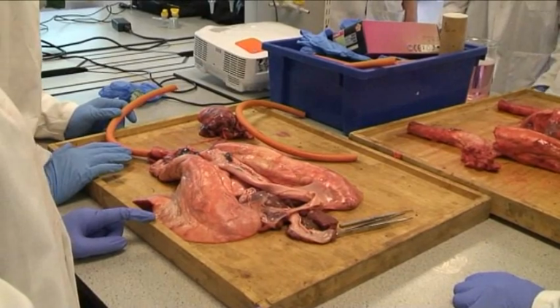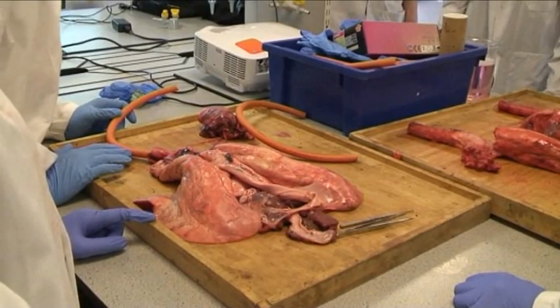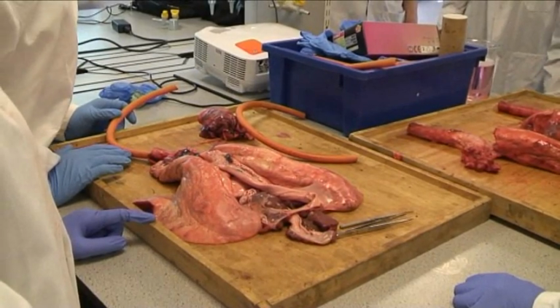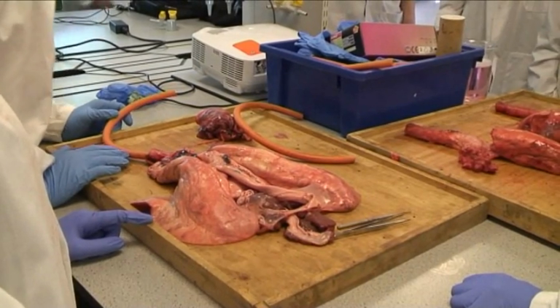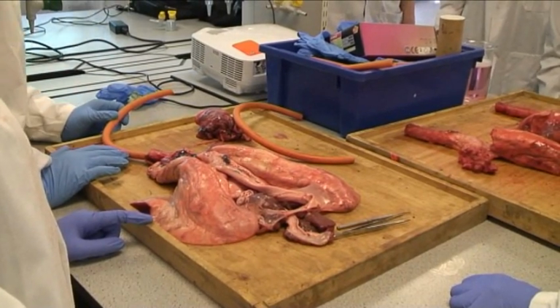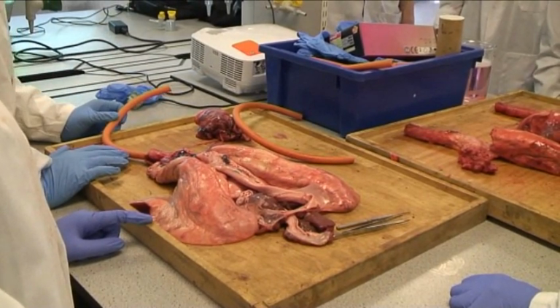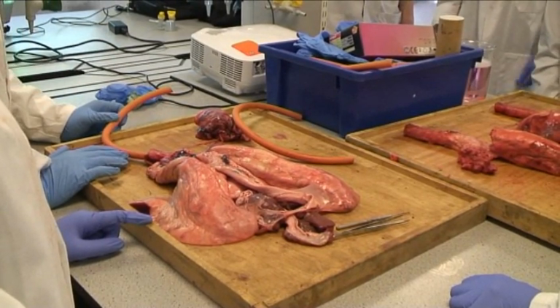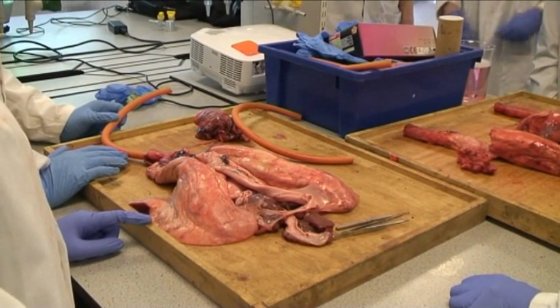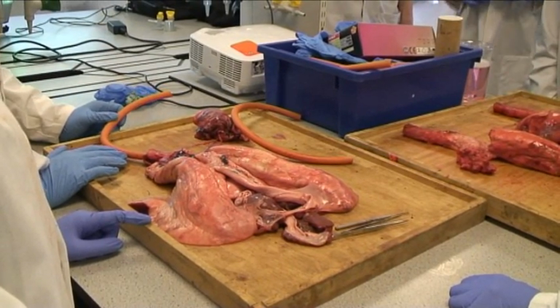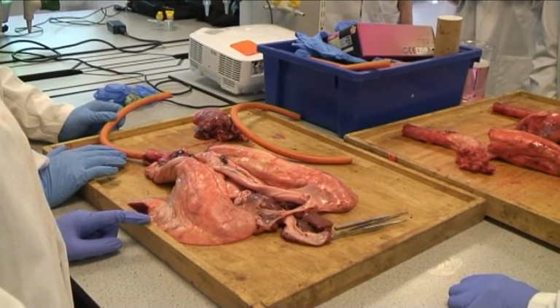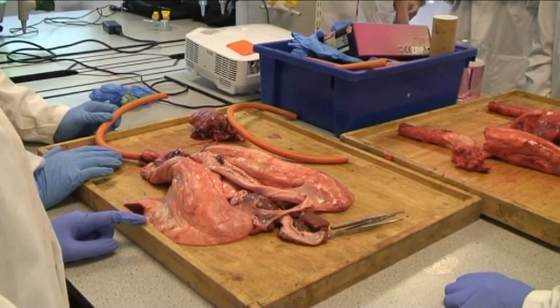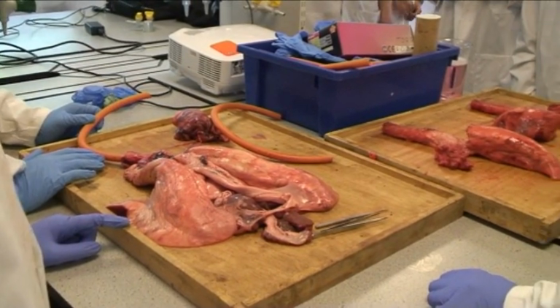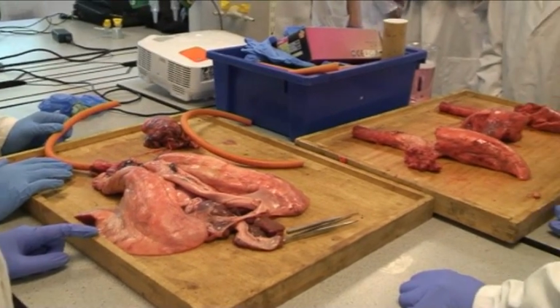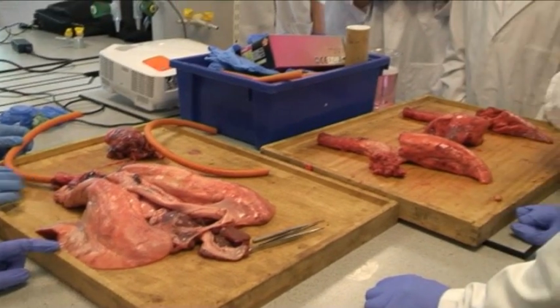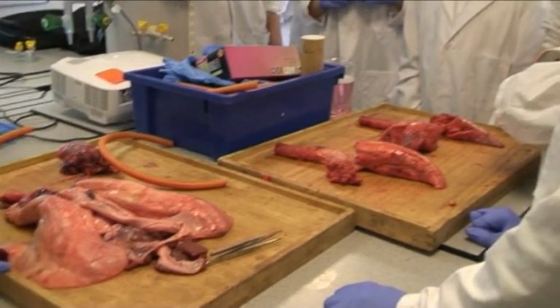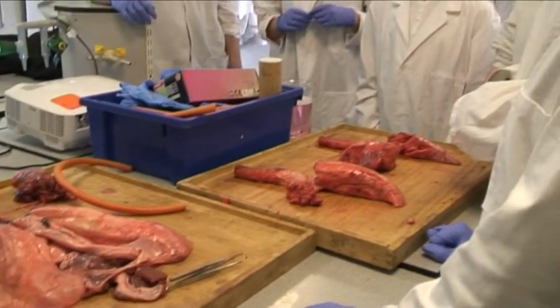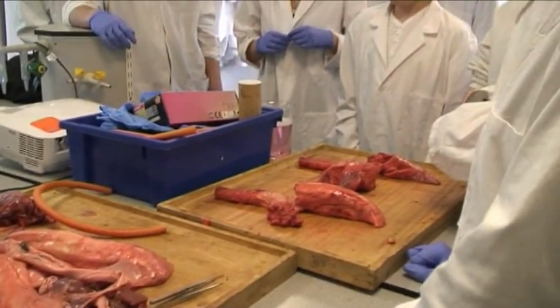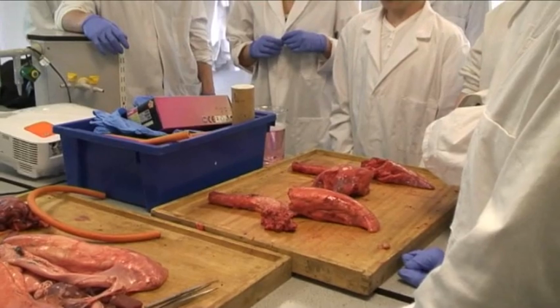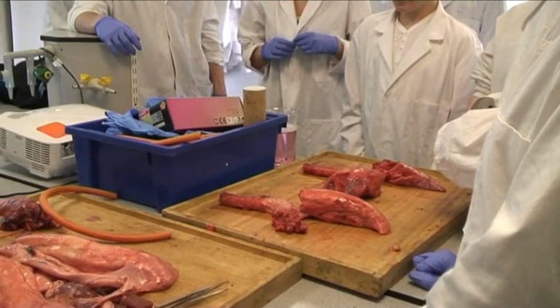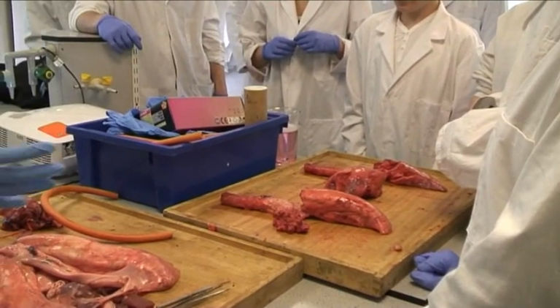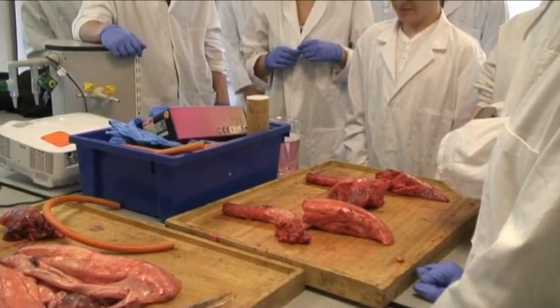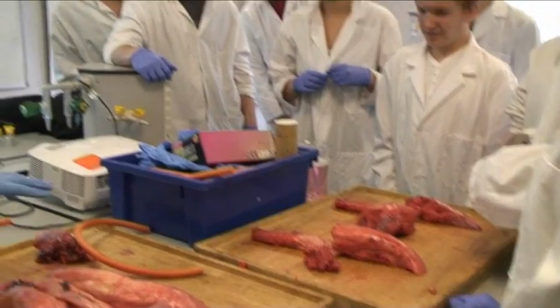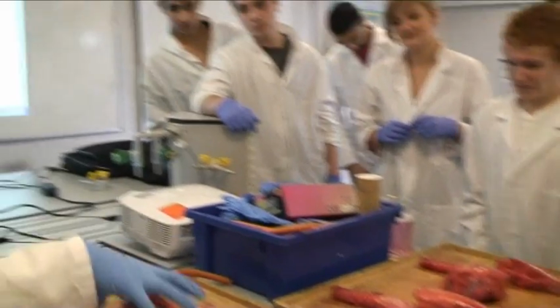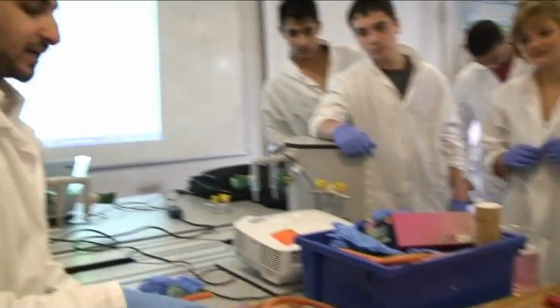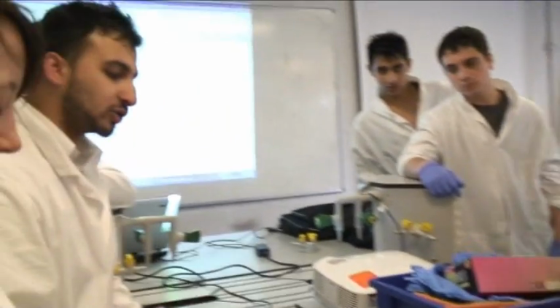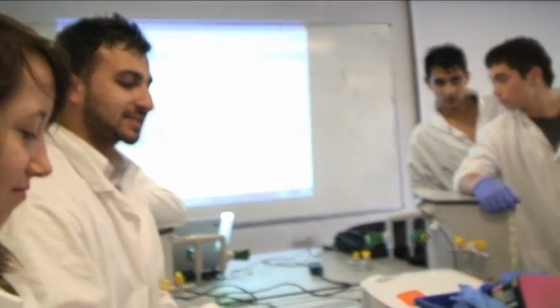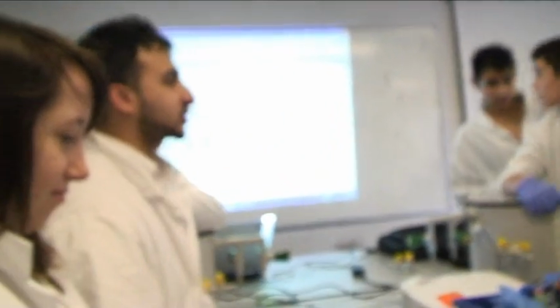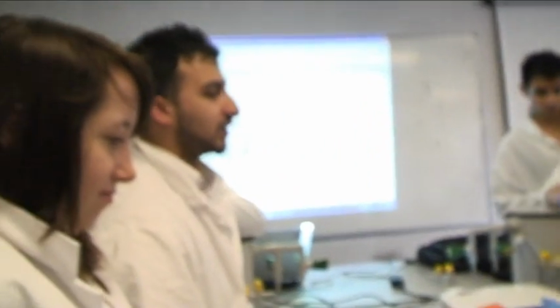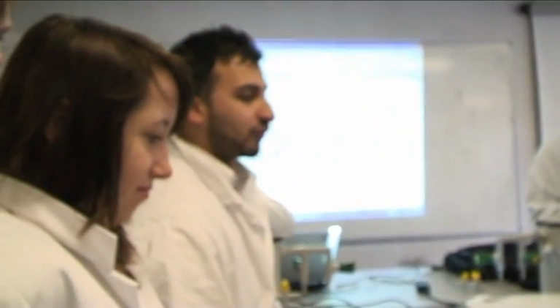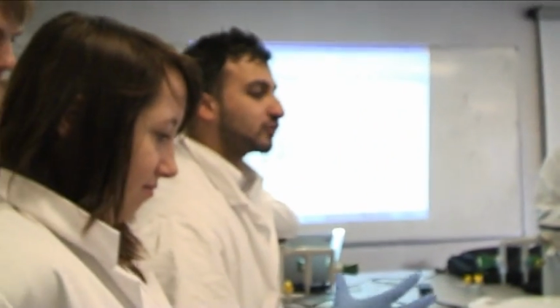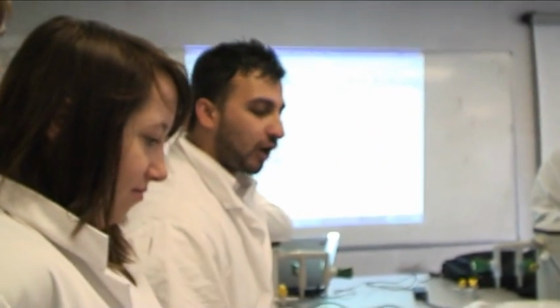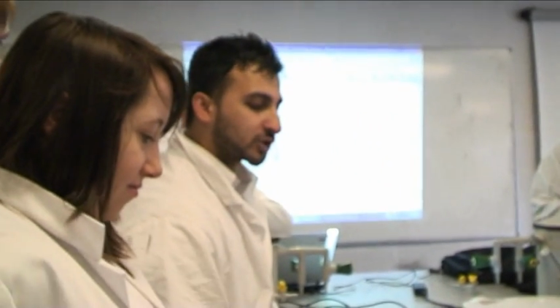Today's session, guys, we're looking at the respiratory system, the breathing system, and what we're doing — we're looking at lung dissection.